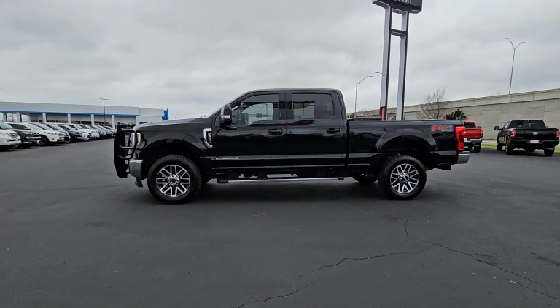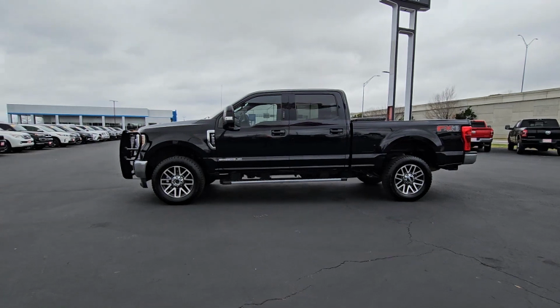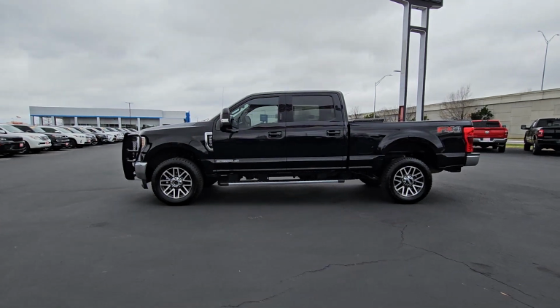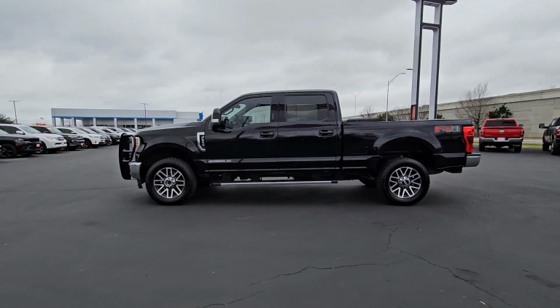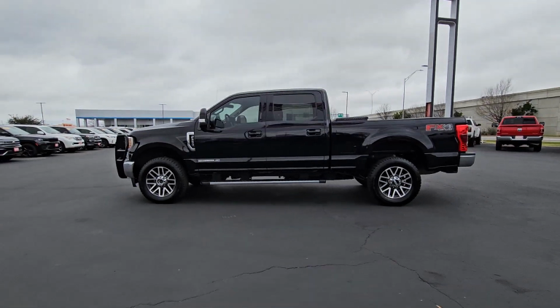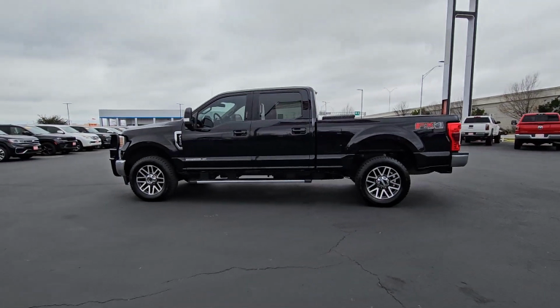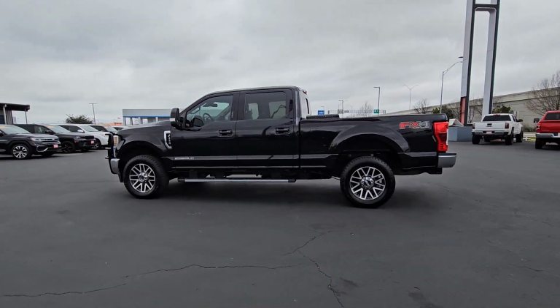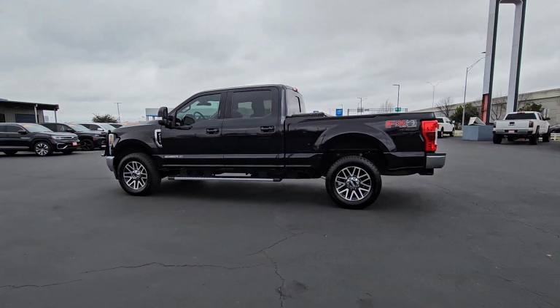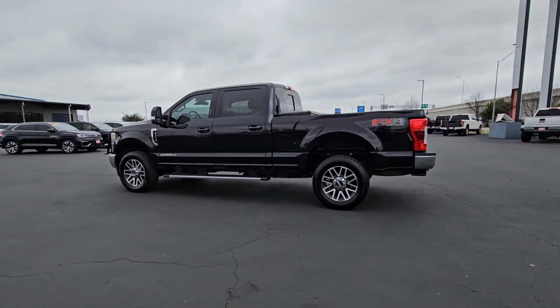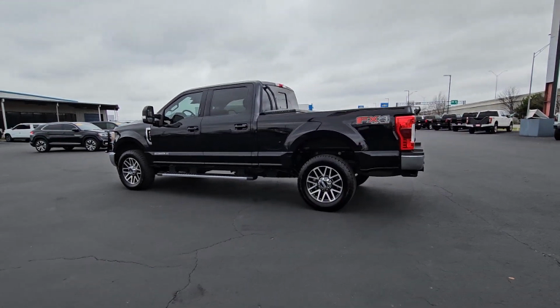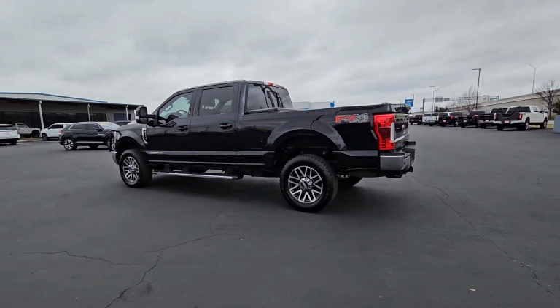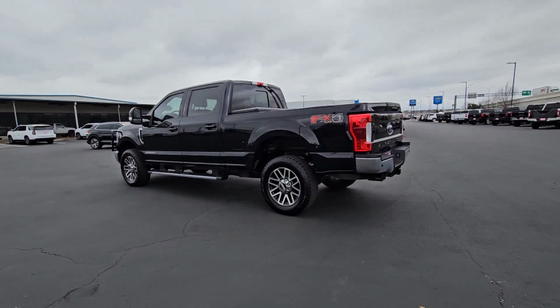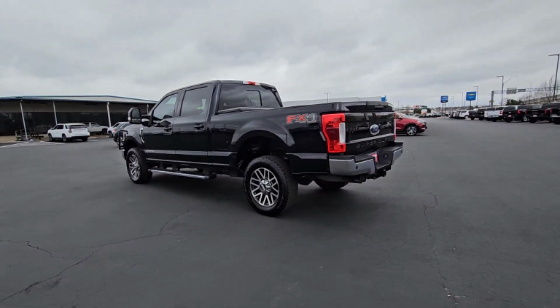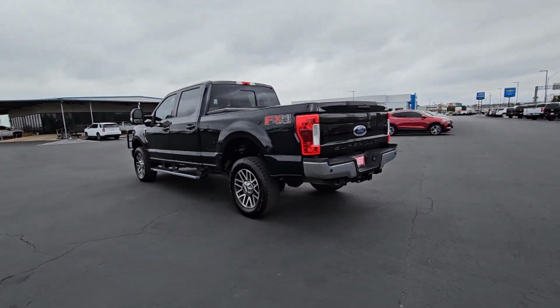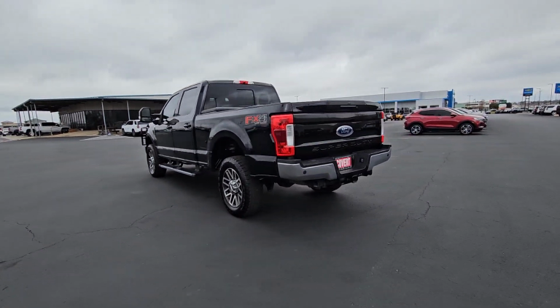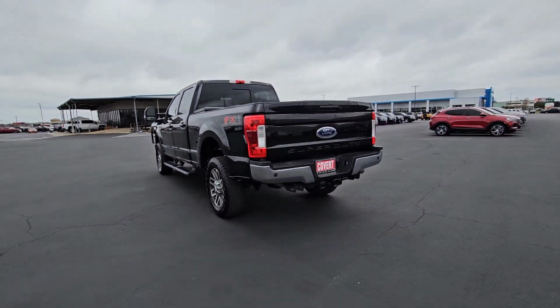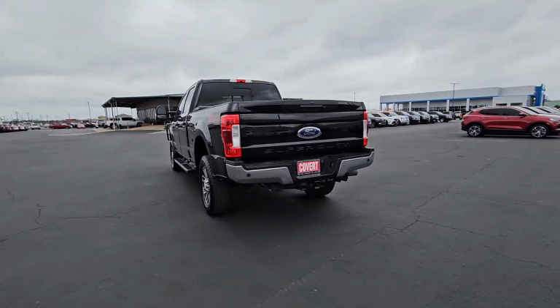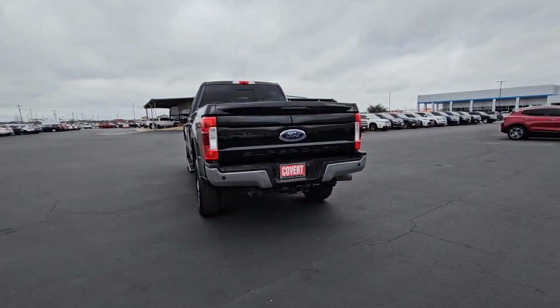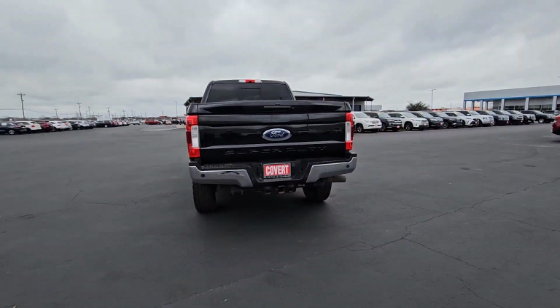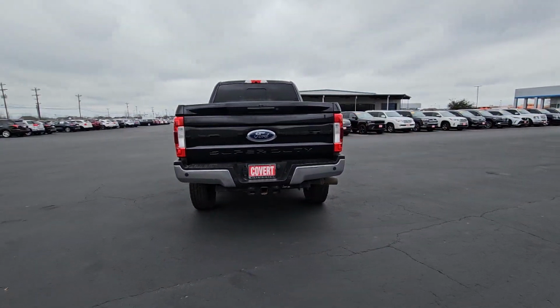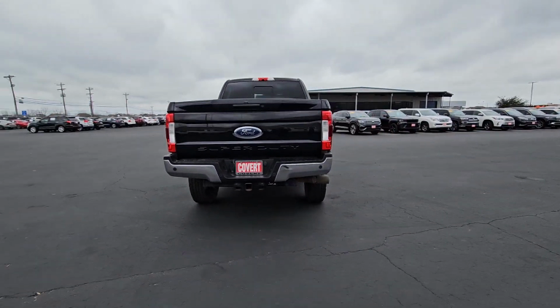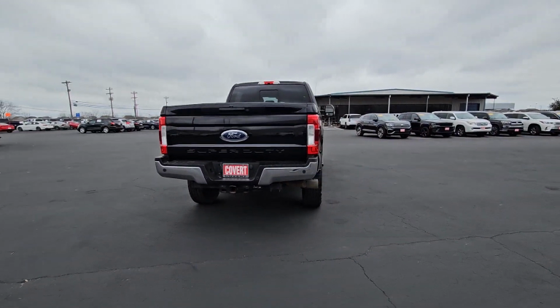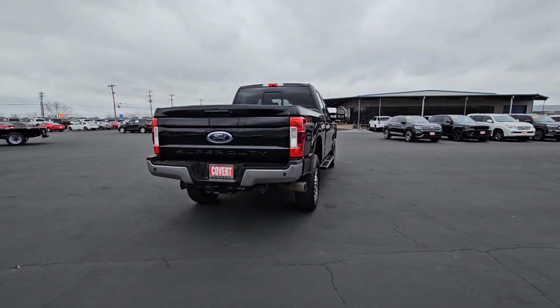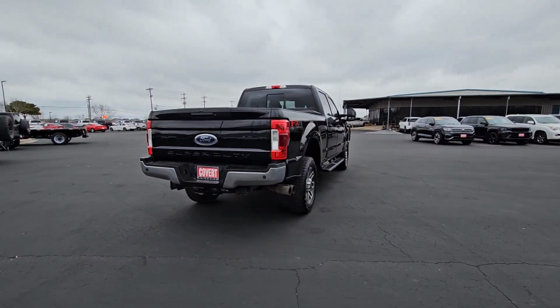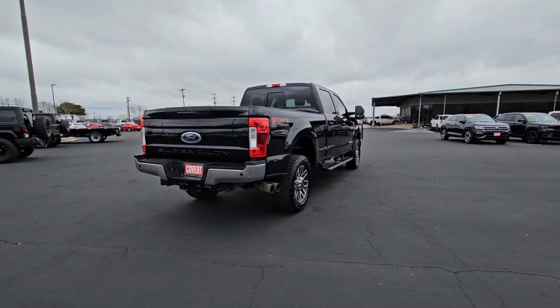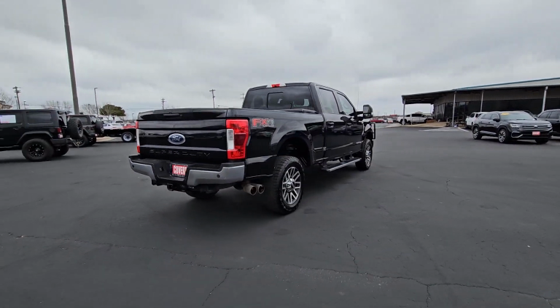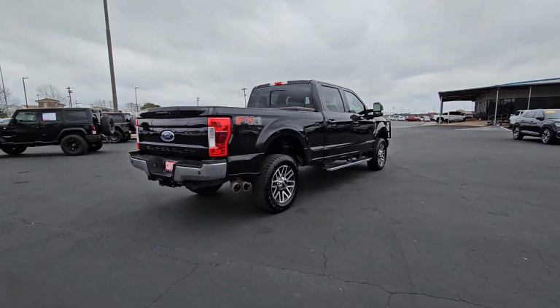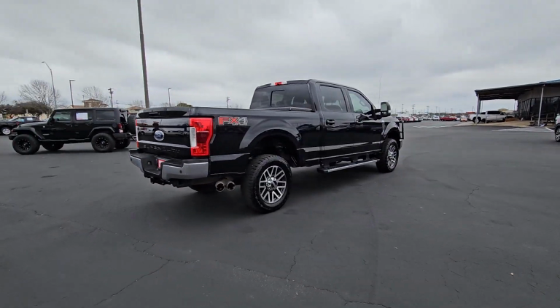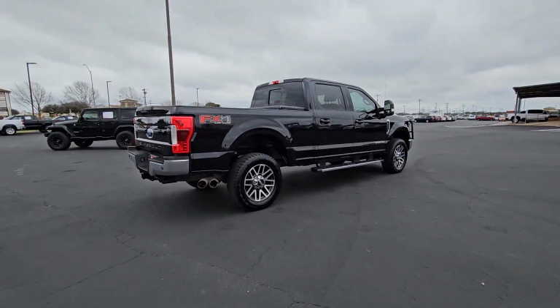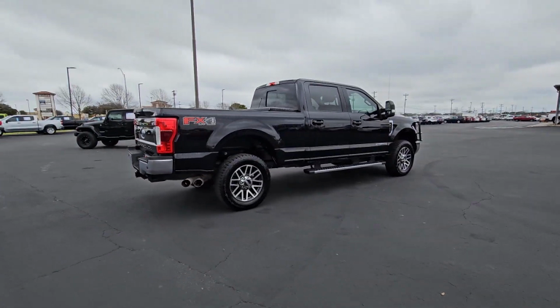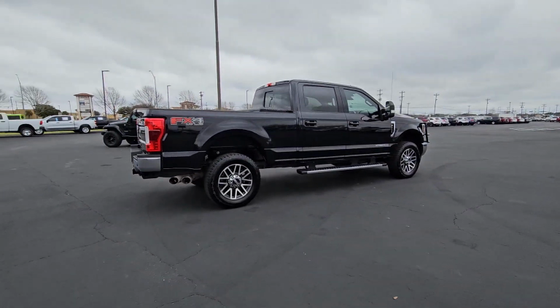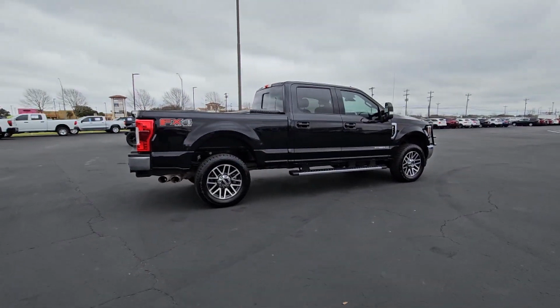Hop into the 2019 Ford F-250. With less than 110,000 miles on the odometer, this vehicle stands out from the rest. Take on tough jobs with confidence in this fully capable F-250.